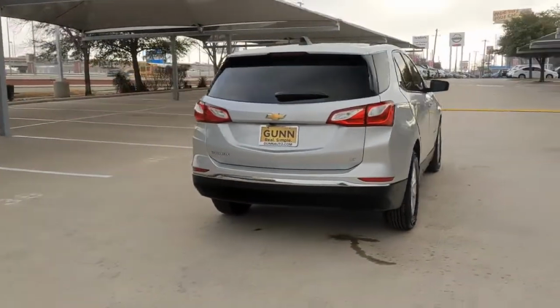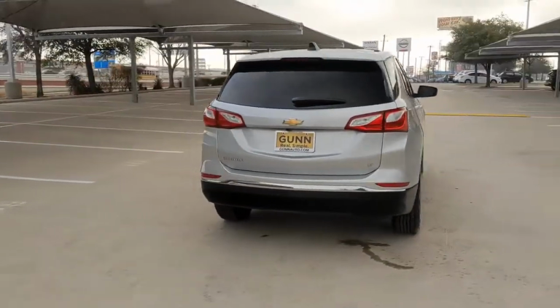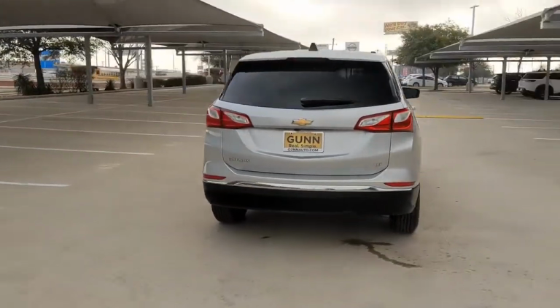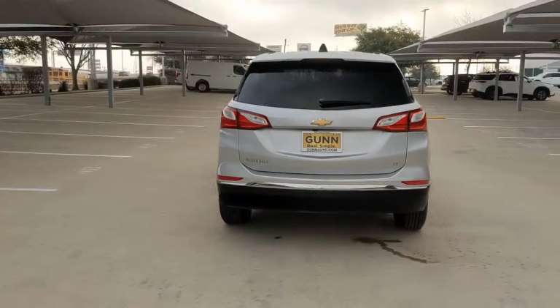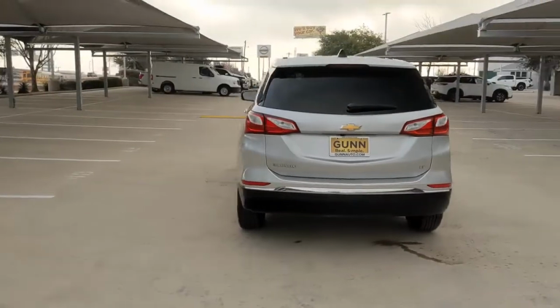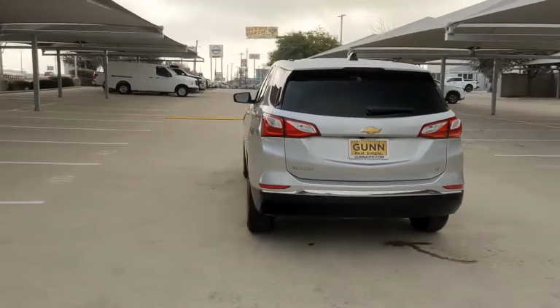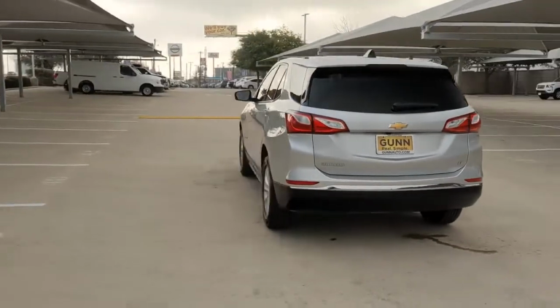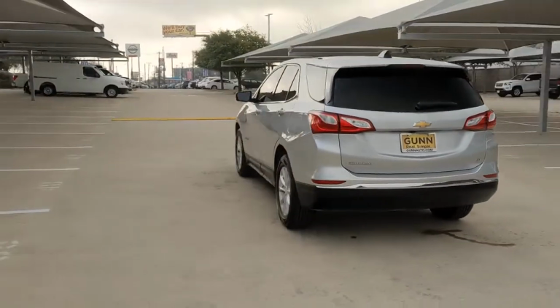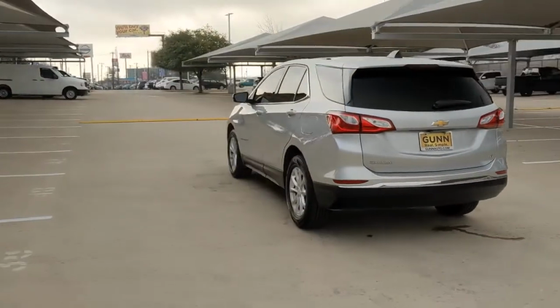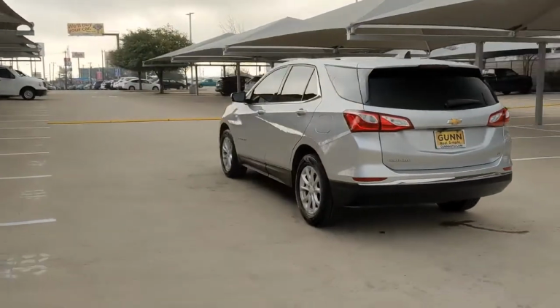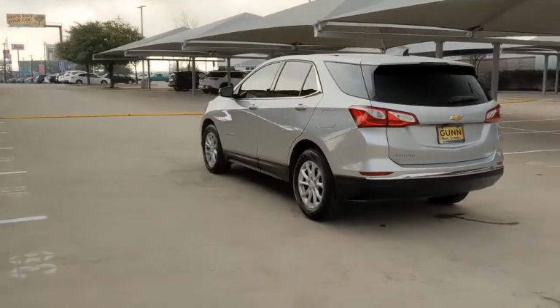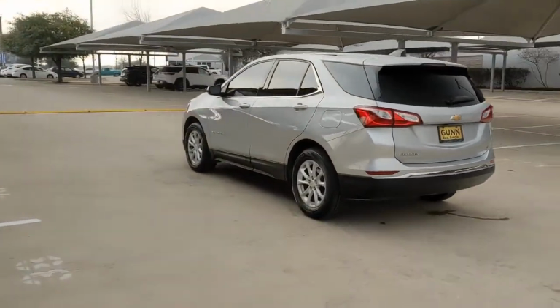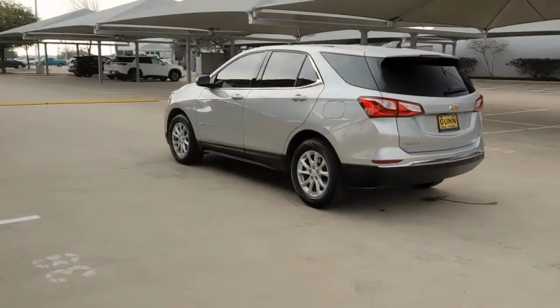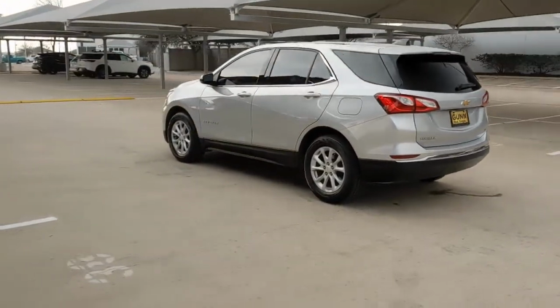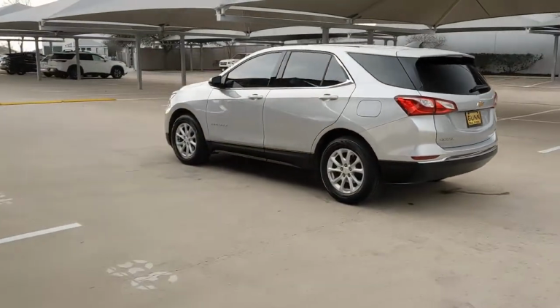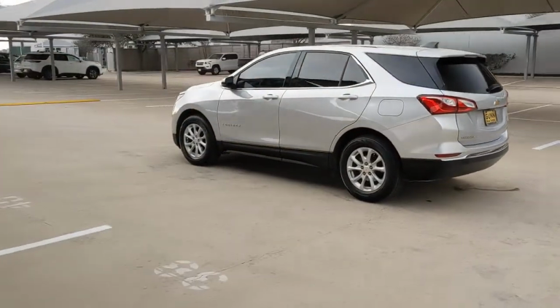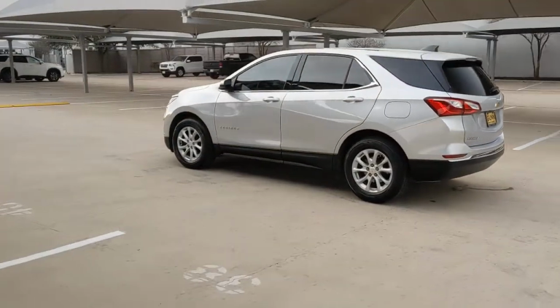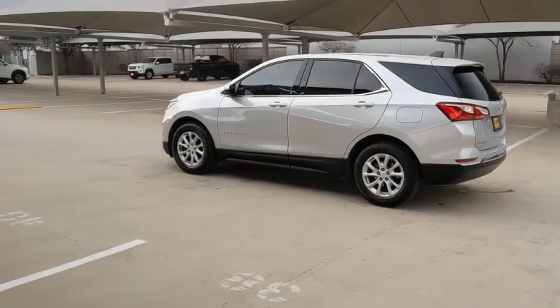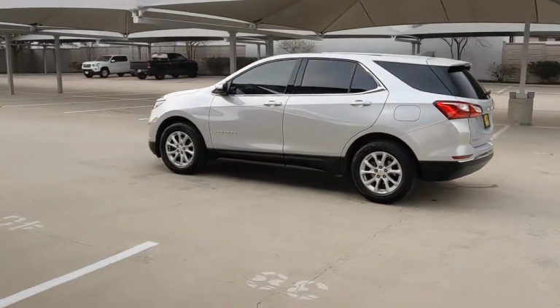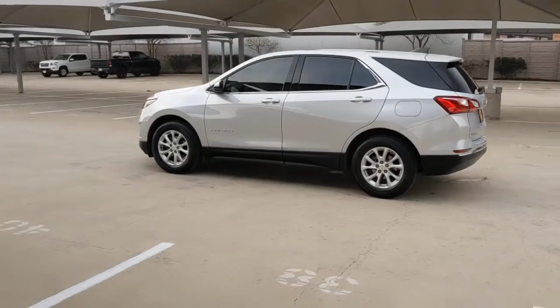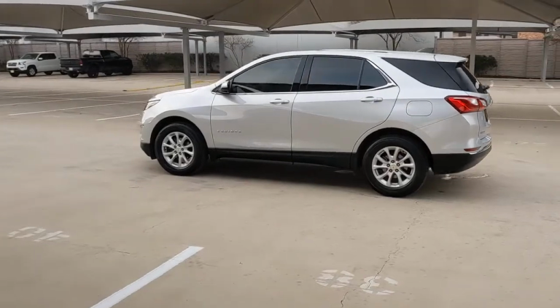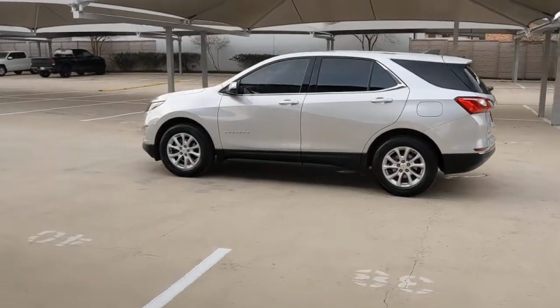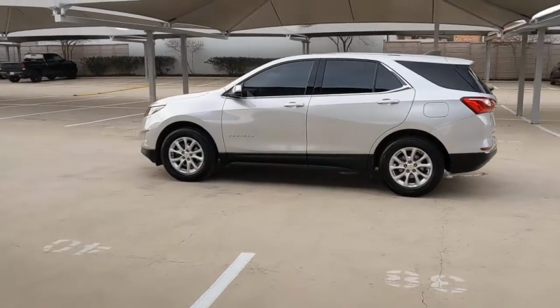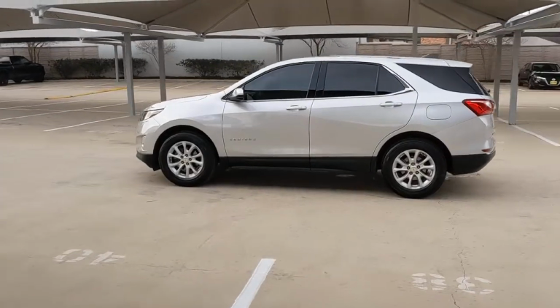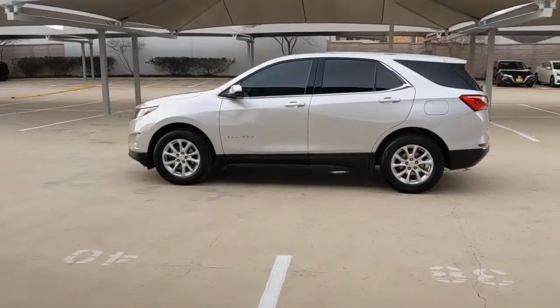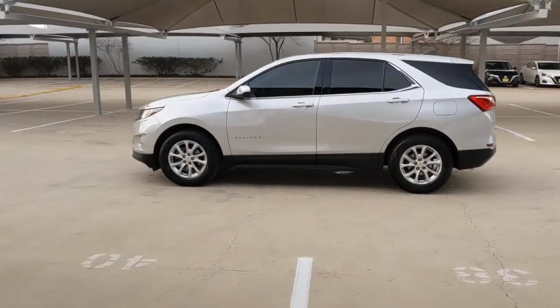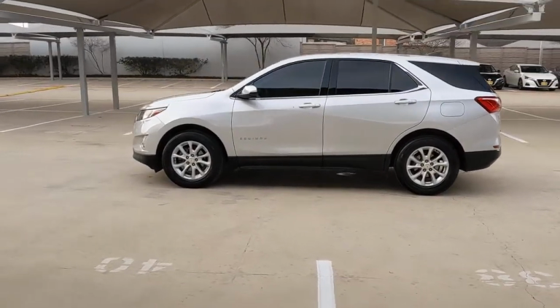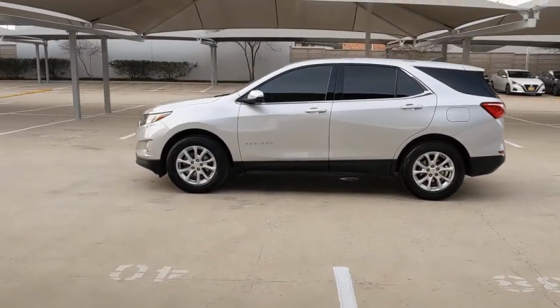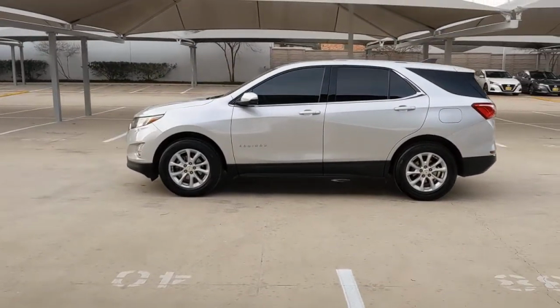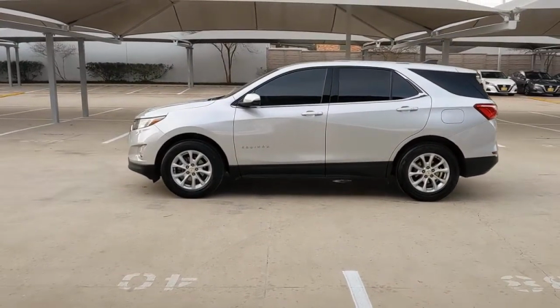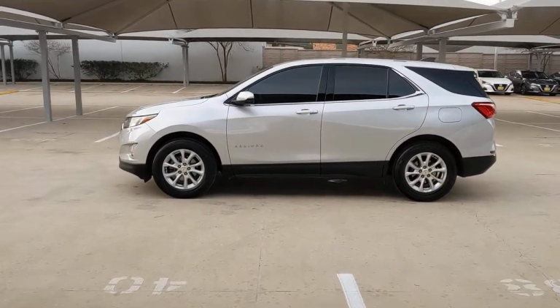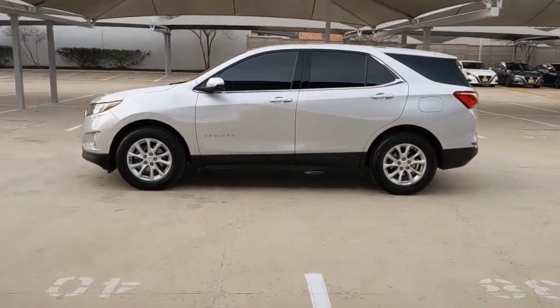The Chevrolet Equinox — the small SUV with a big spirit of adventure. Passenger-friendly, loaded with safety features, and great for hauling cargo. It's an ideal family car.